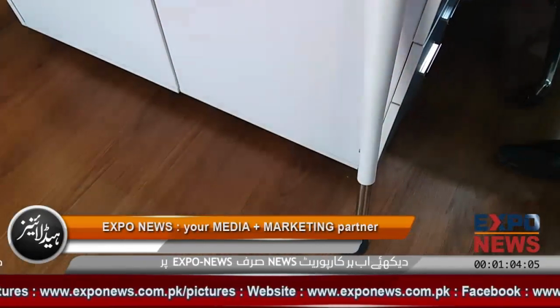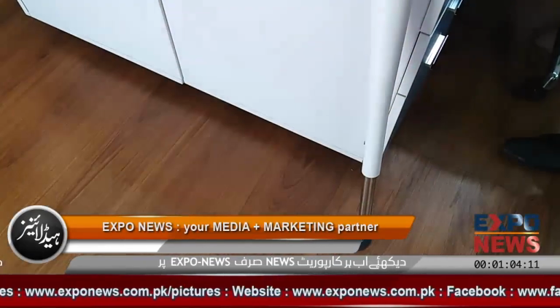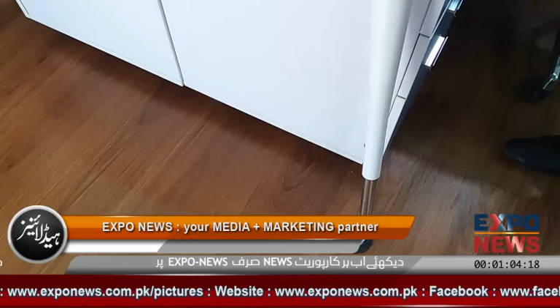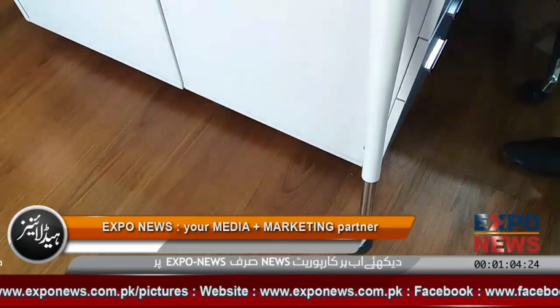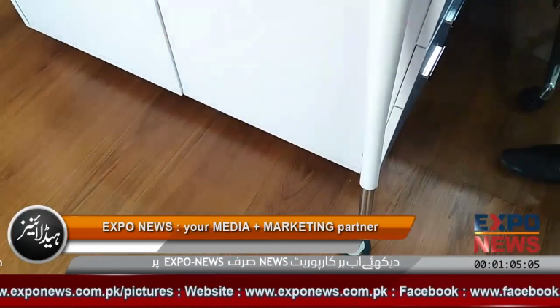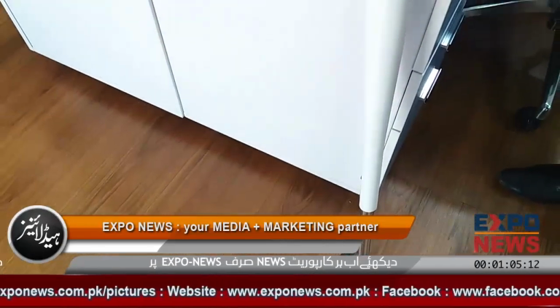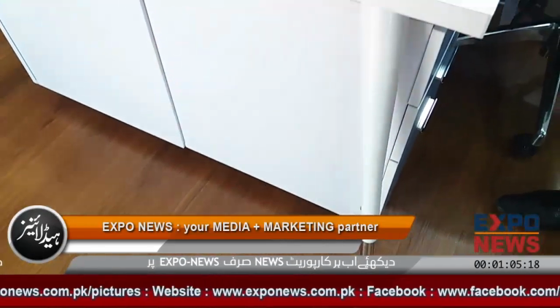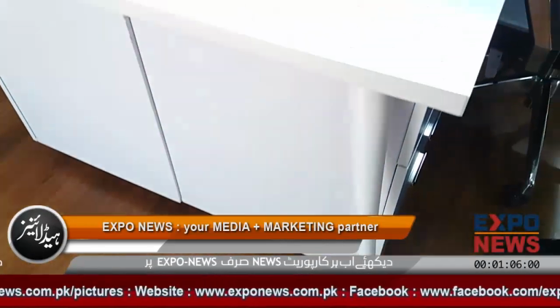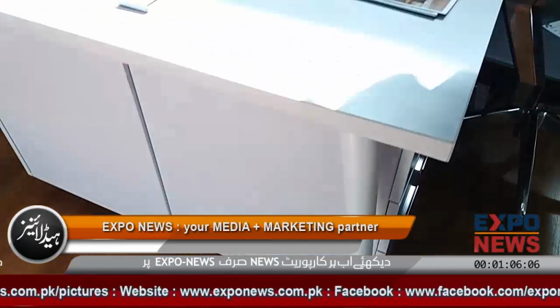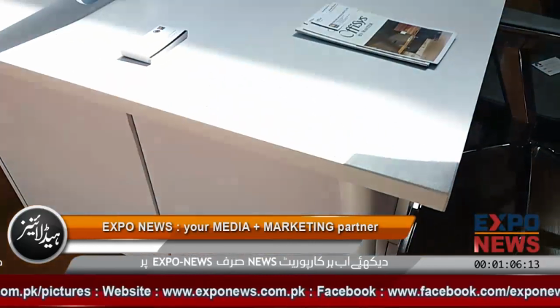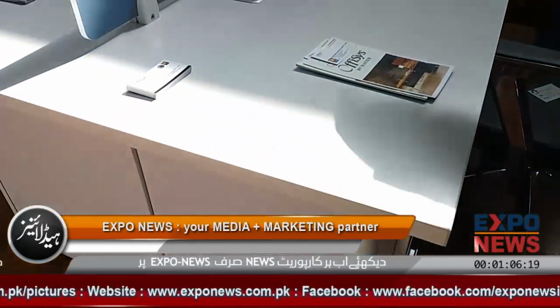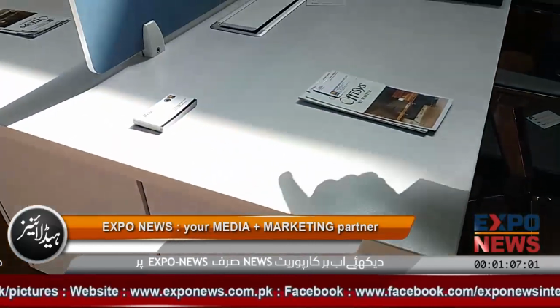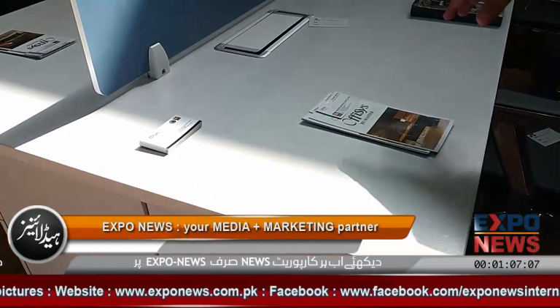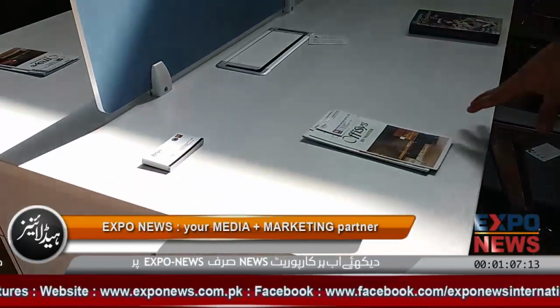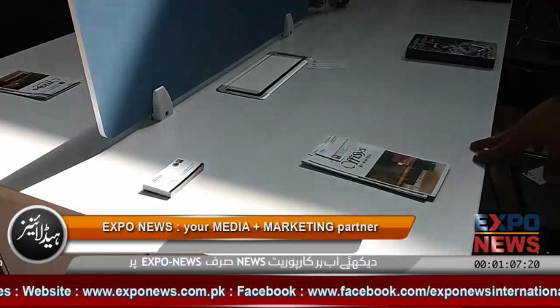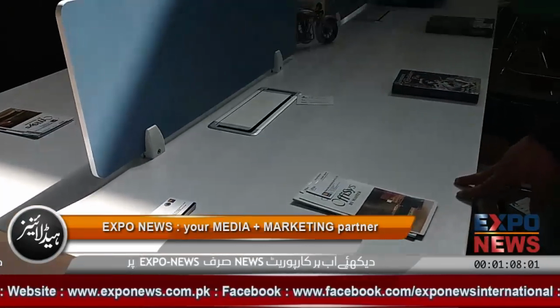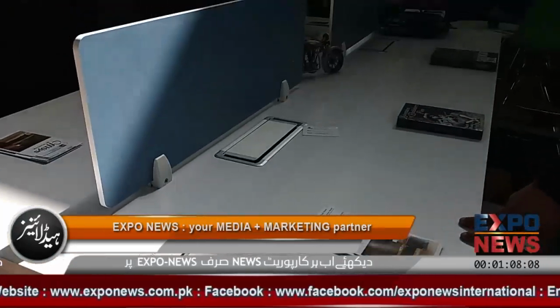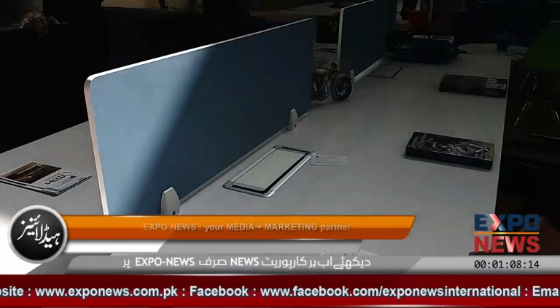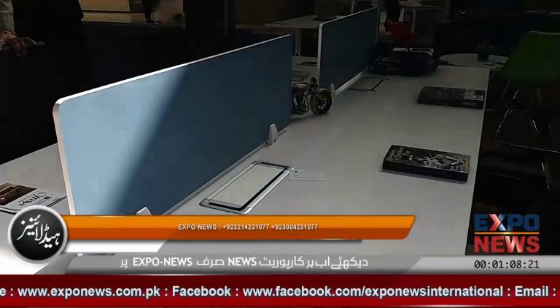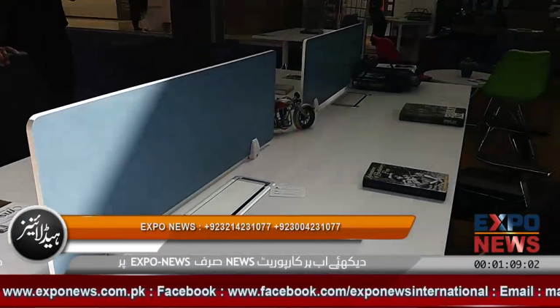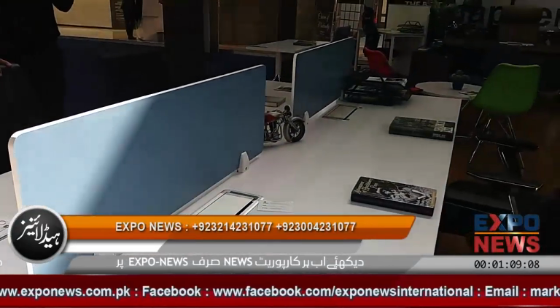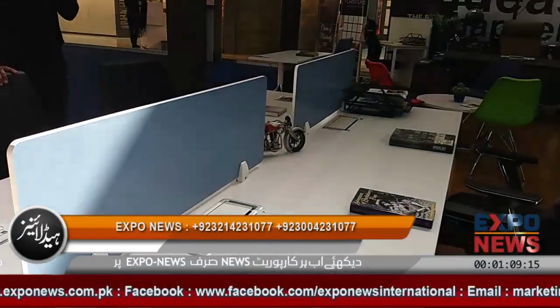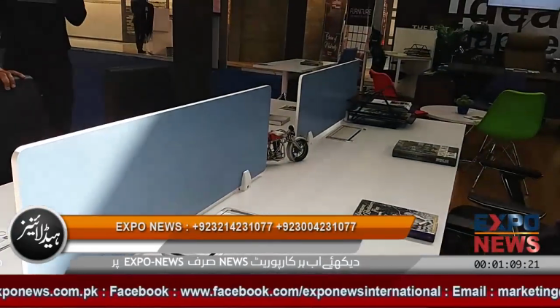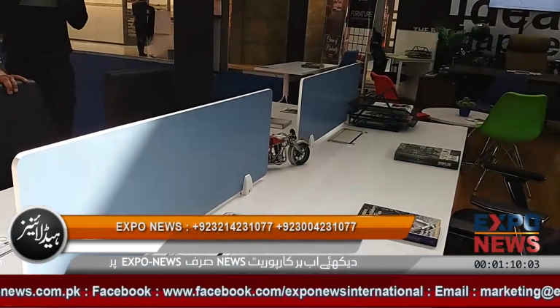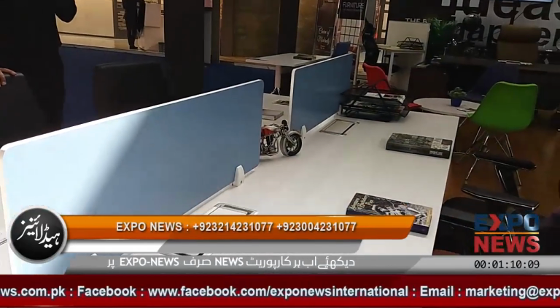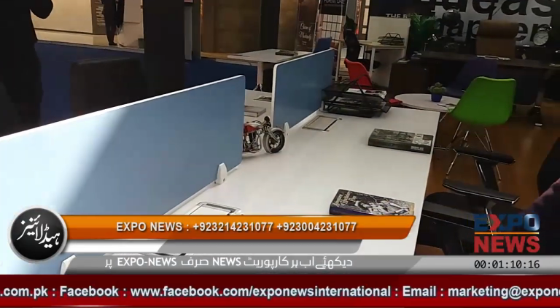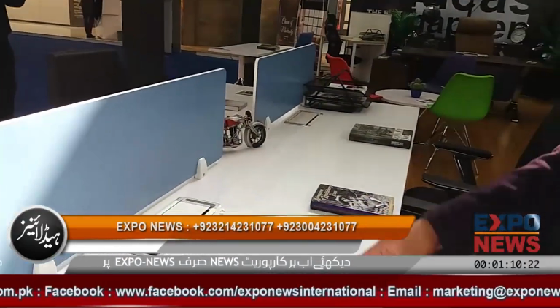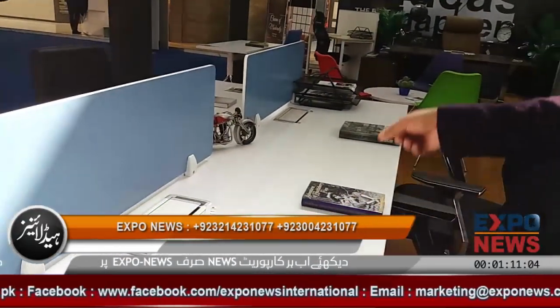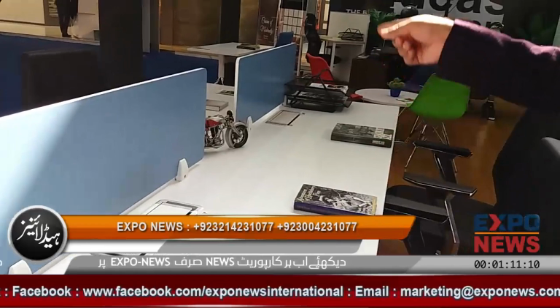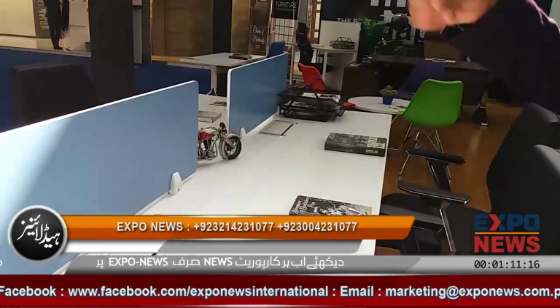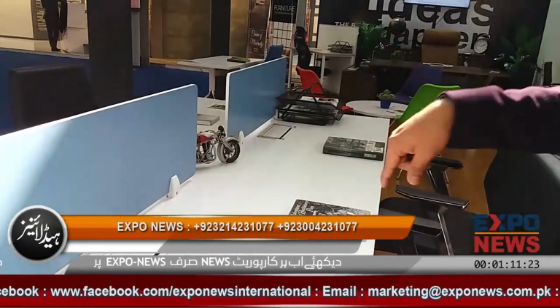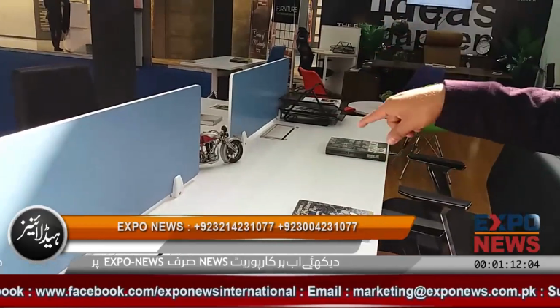This workstation is £1,60,000 including drawers and accessories. This is complete.